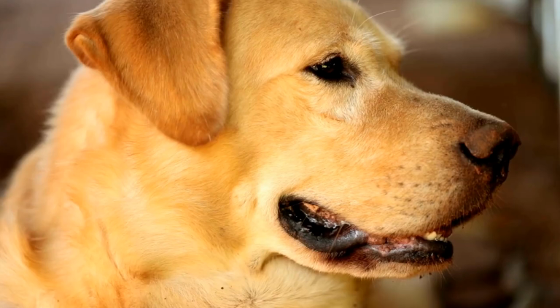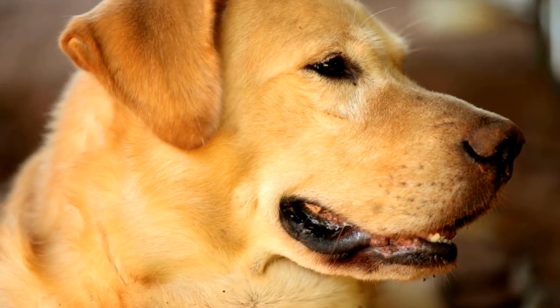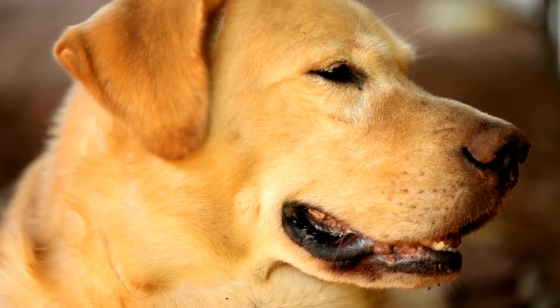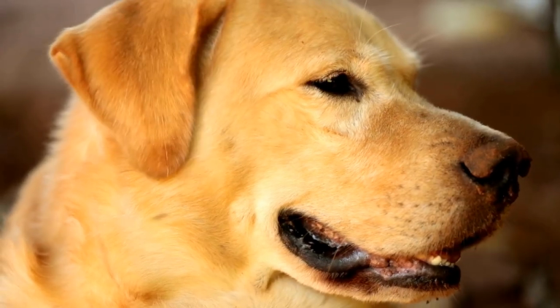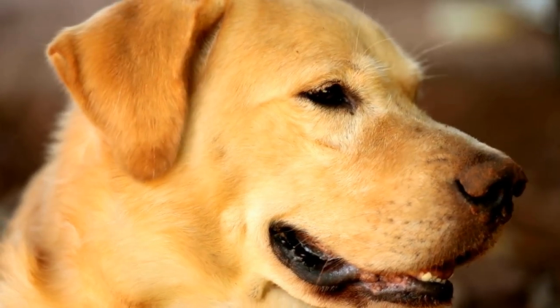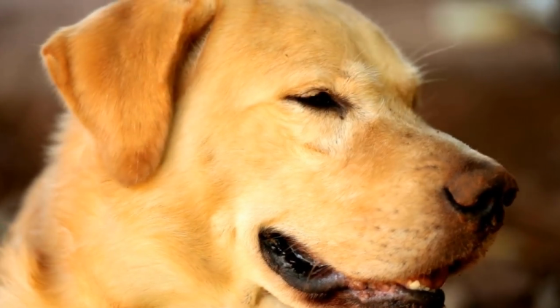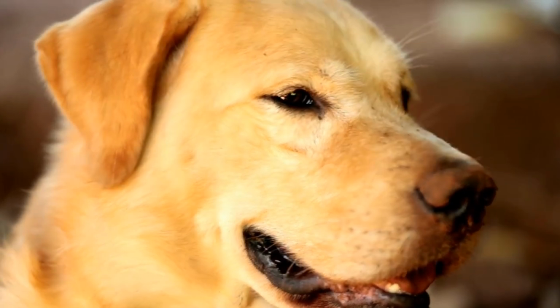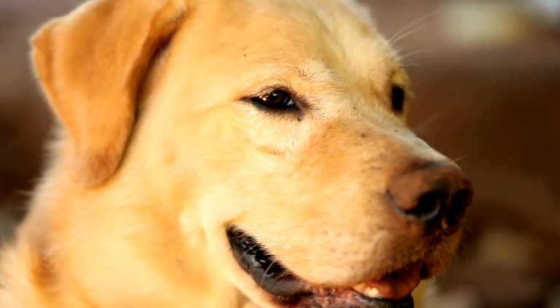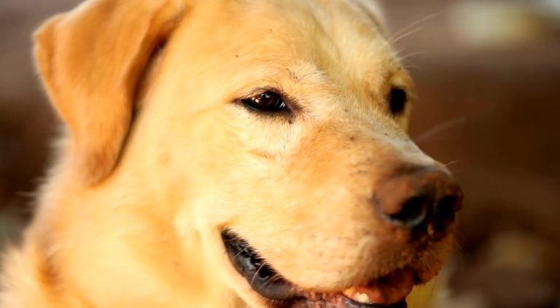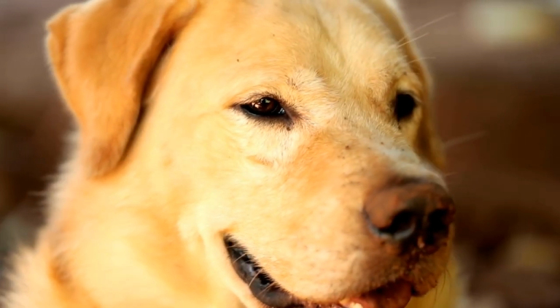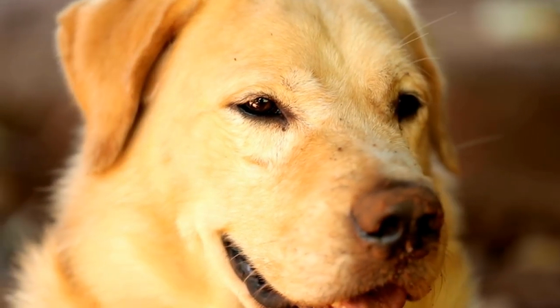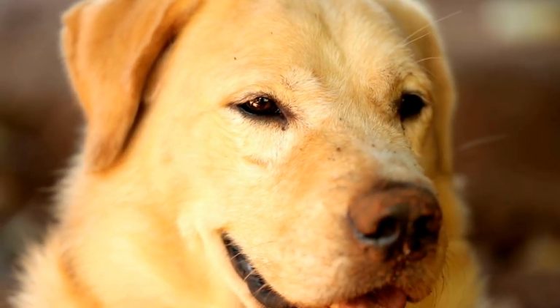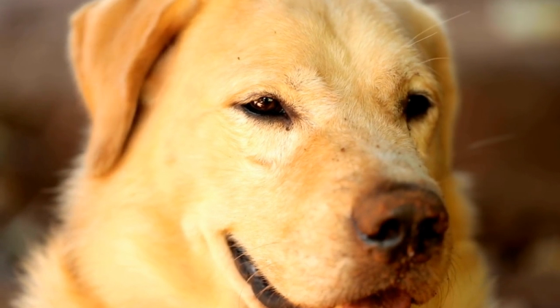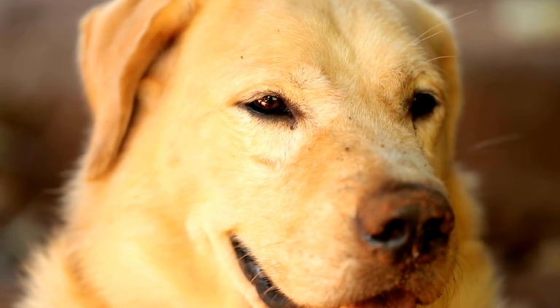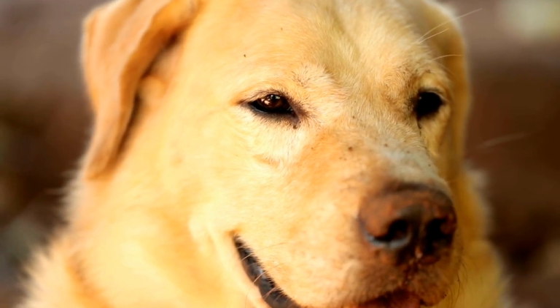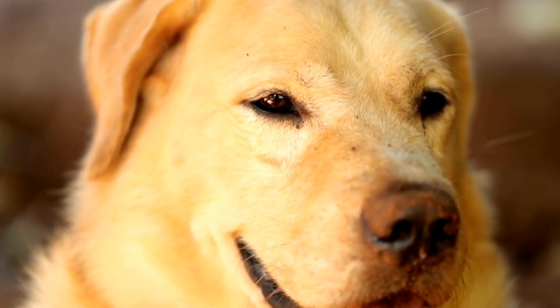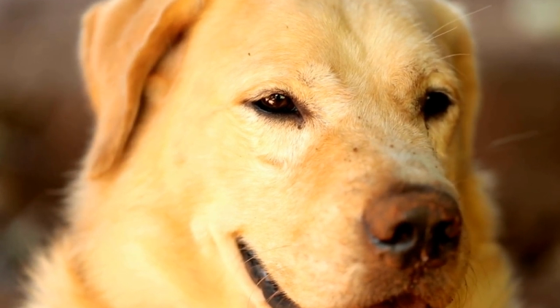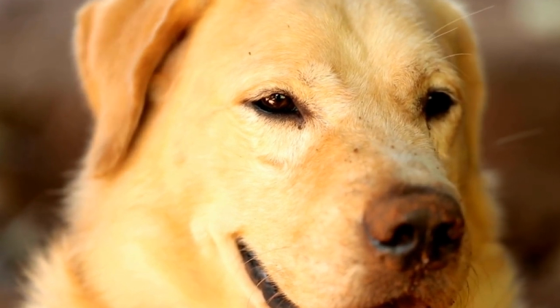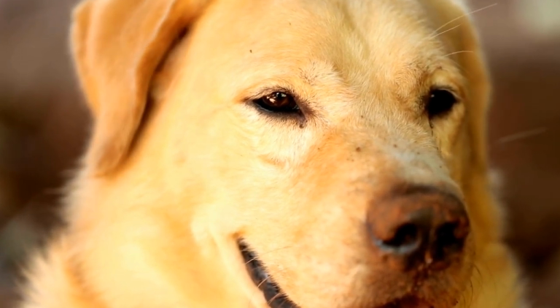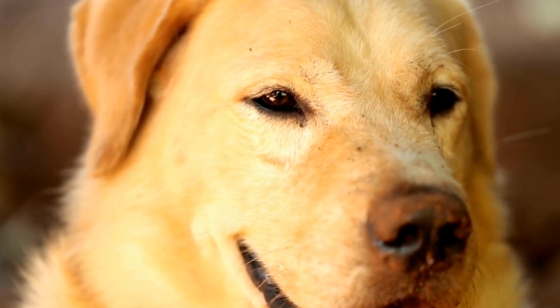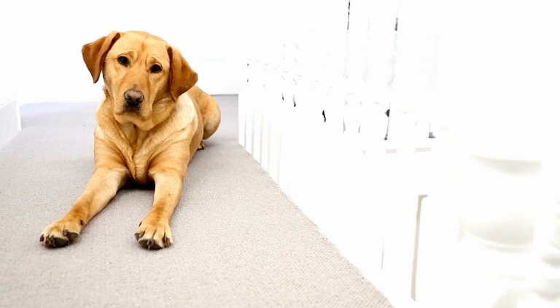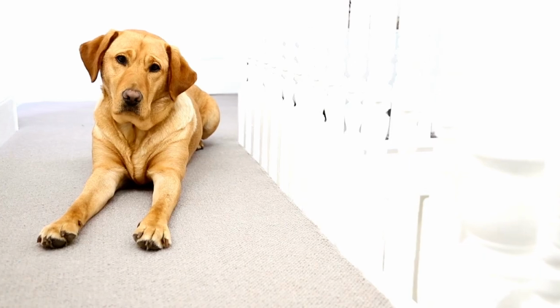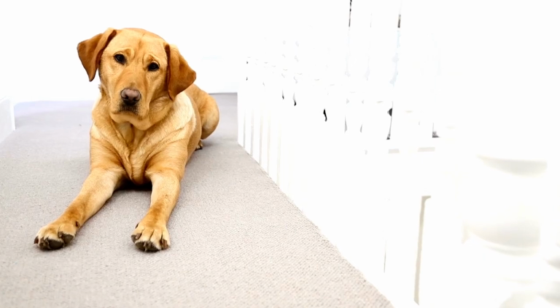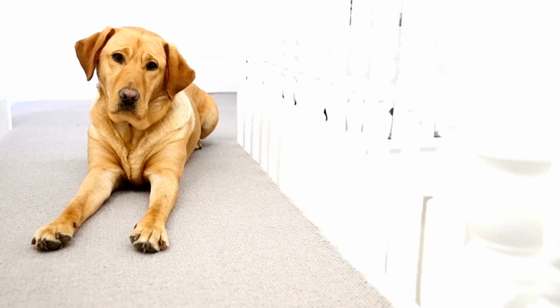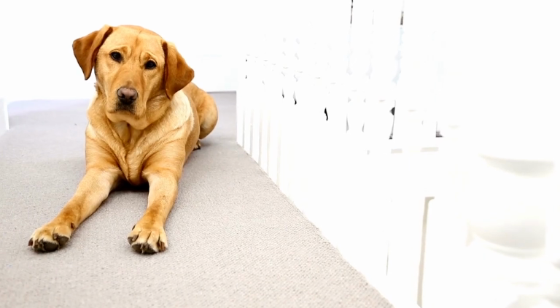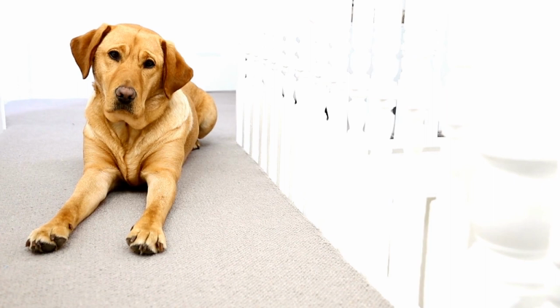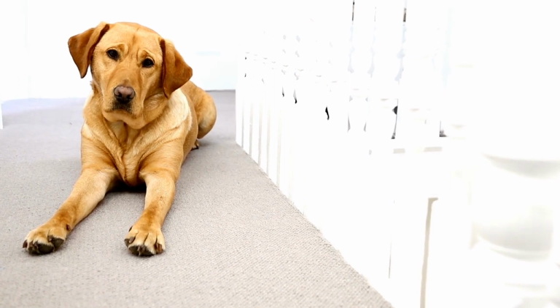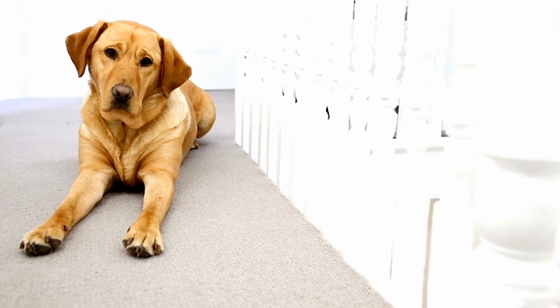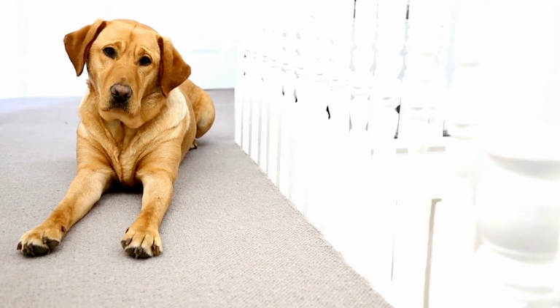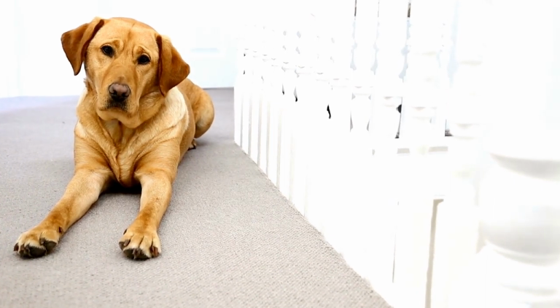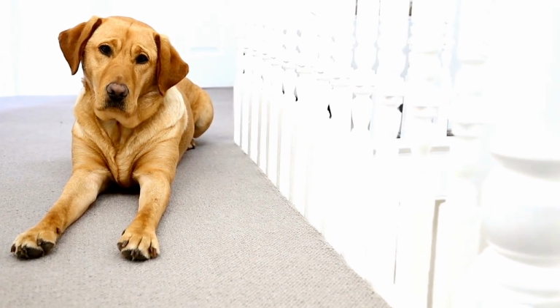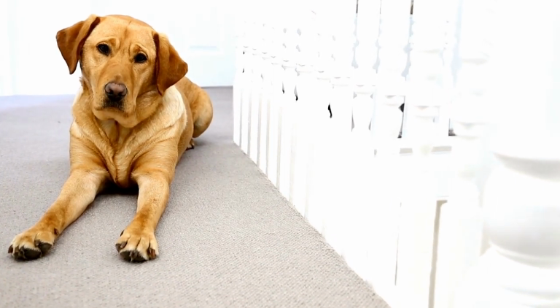Mix and match the fabric to suit different occasions, from playful patterns for casual outings to elegant silk for special events. With a handmade bow tie, your Labrador Retriever will always be the center of attention.